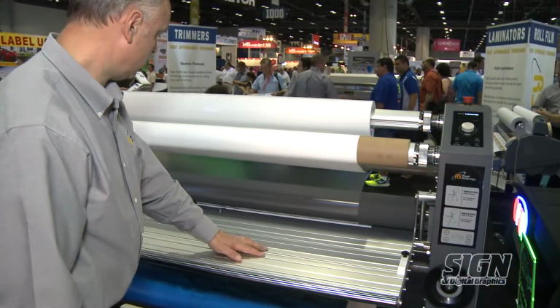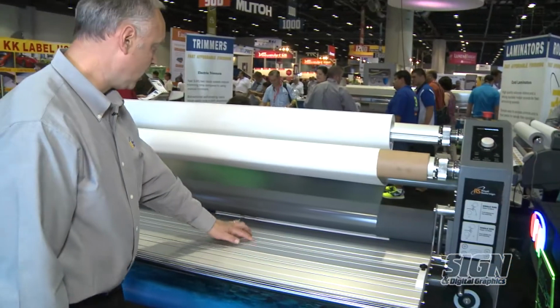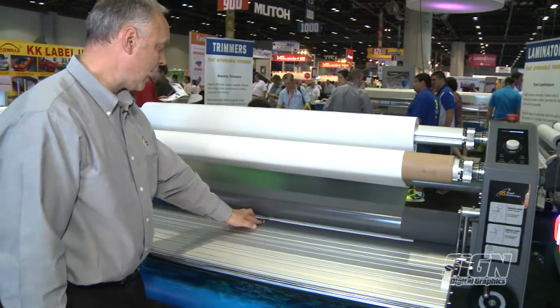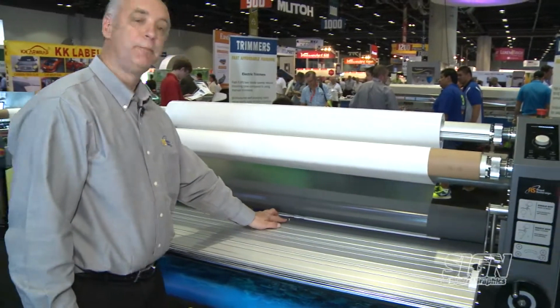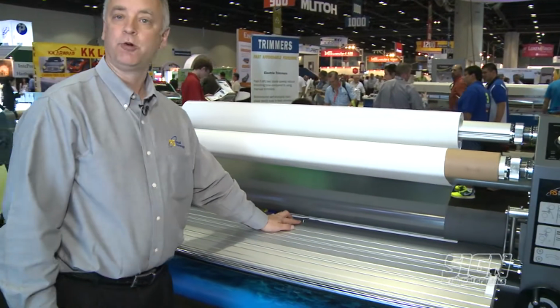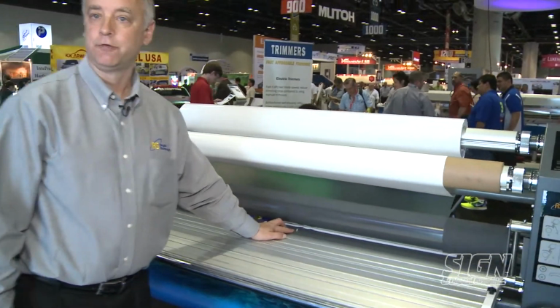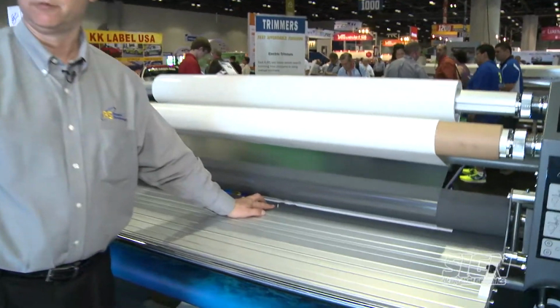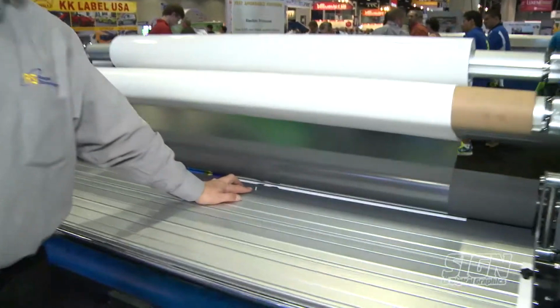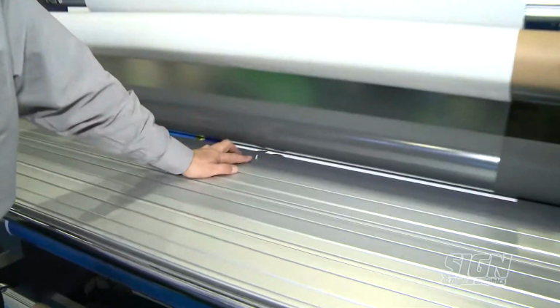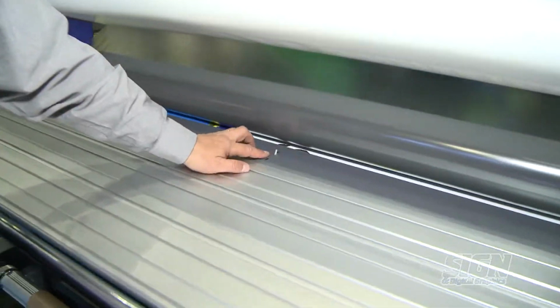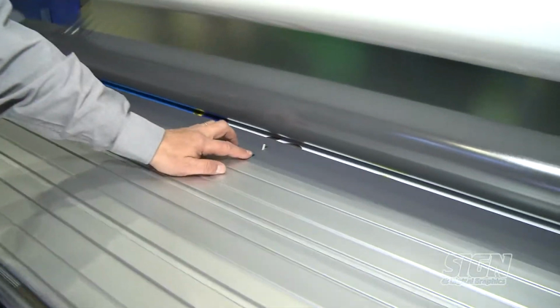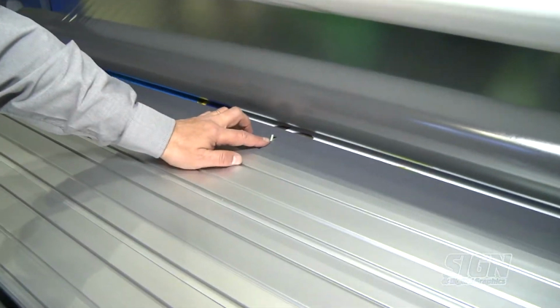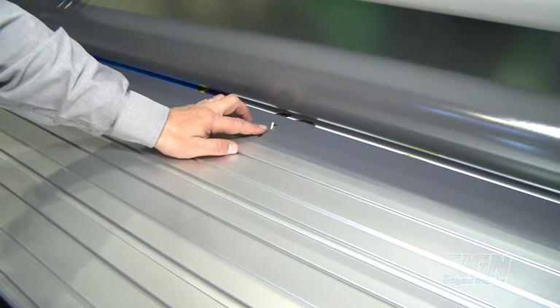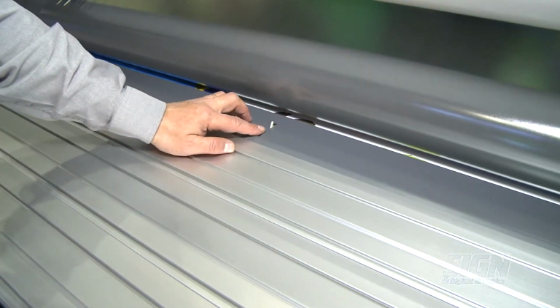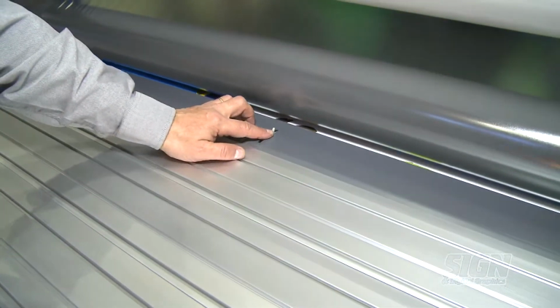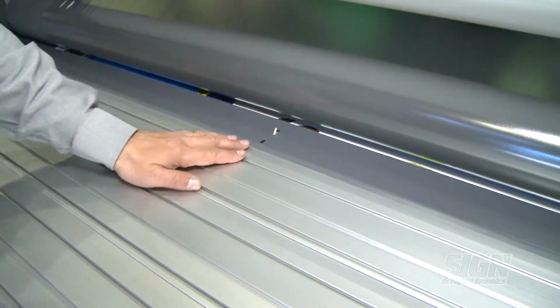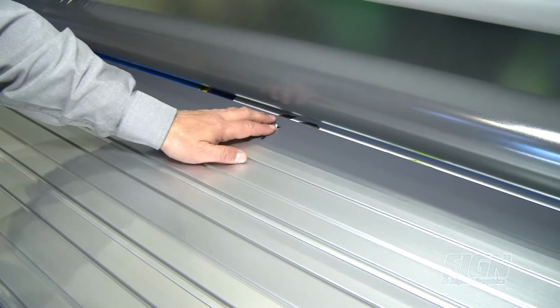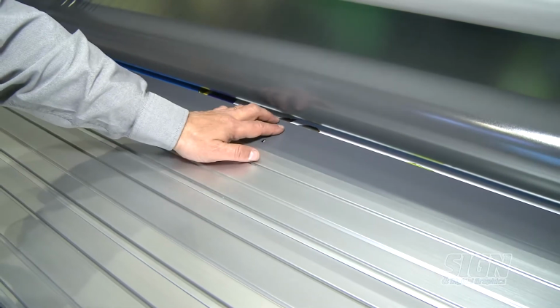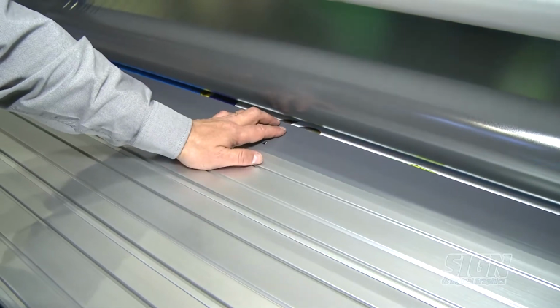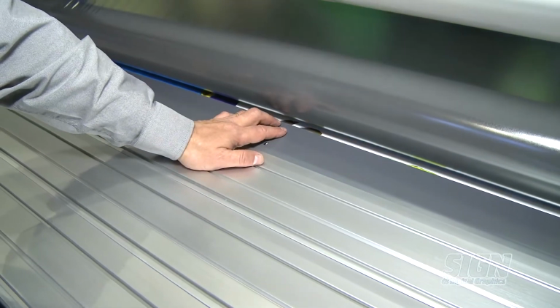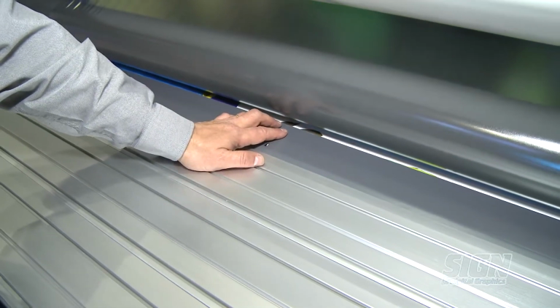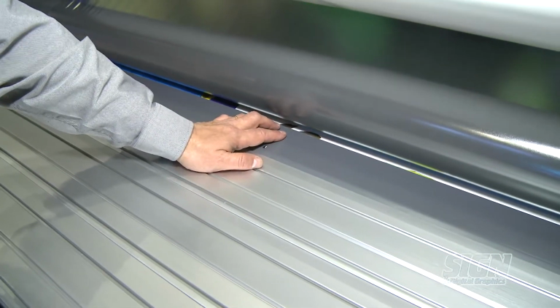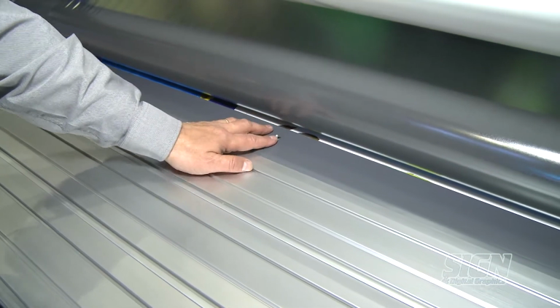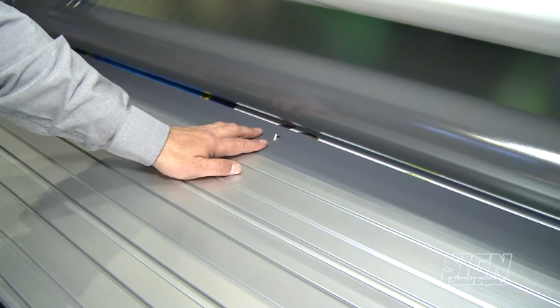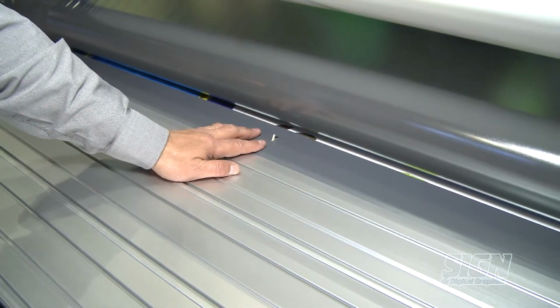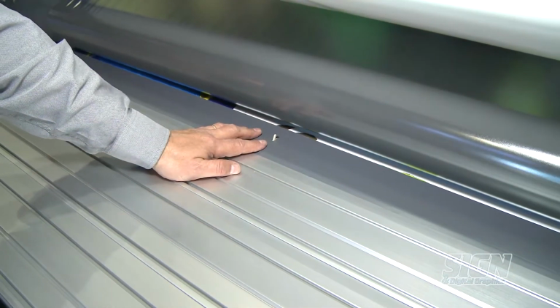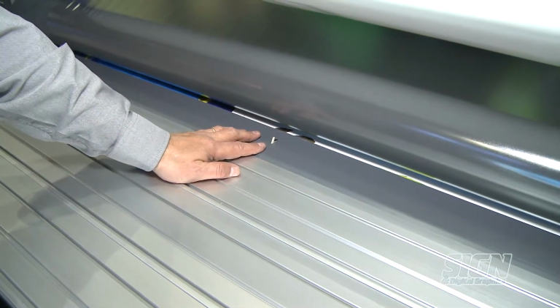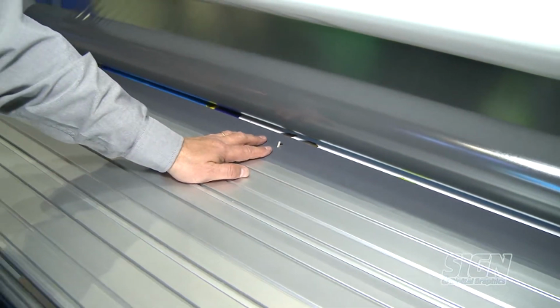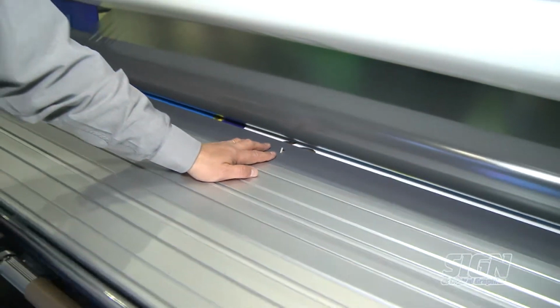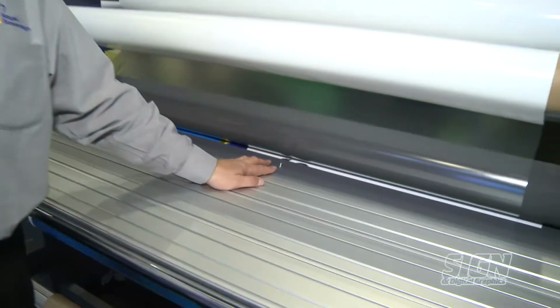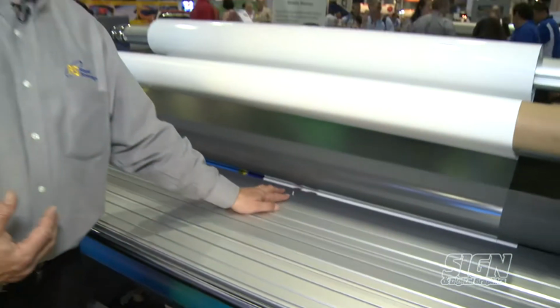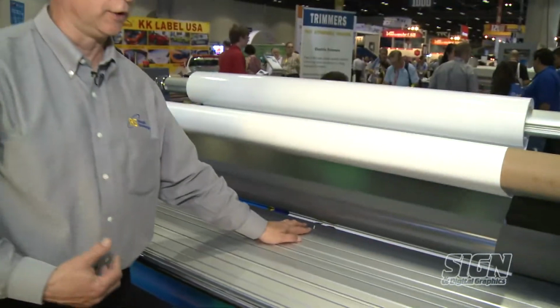The machine also has a foot switch to operate the machine — to start it and stop it. We also have a paper safety saving feature. When you're running the machine and you have material going through, this activates it. When this is up, it slows down the machine to save material for you.